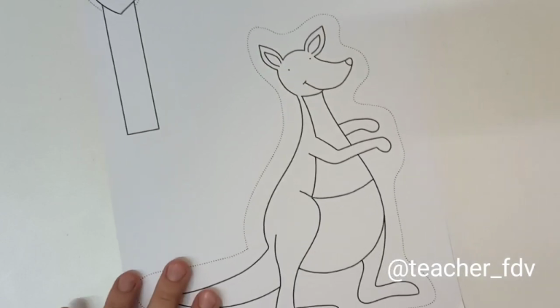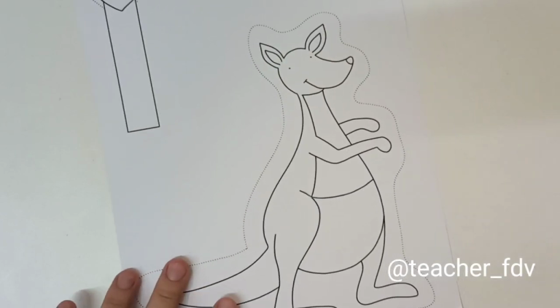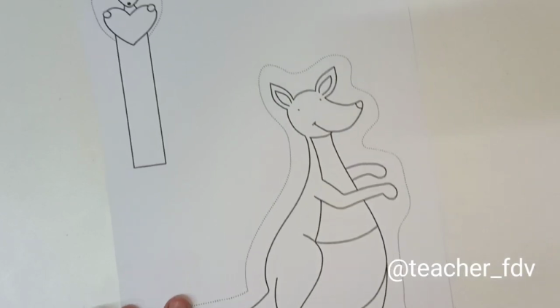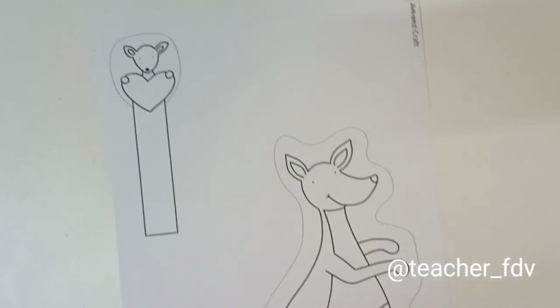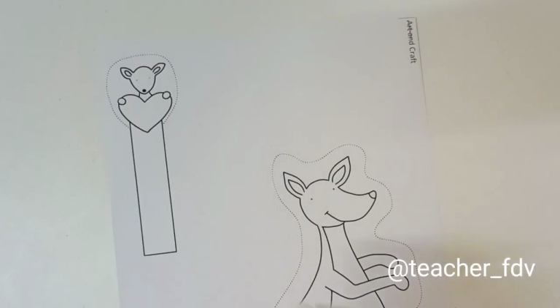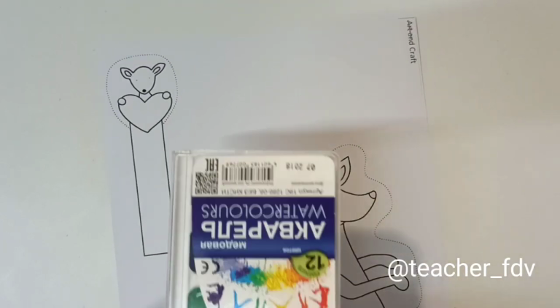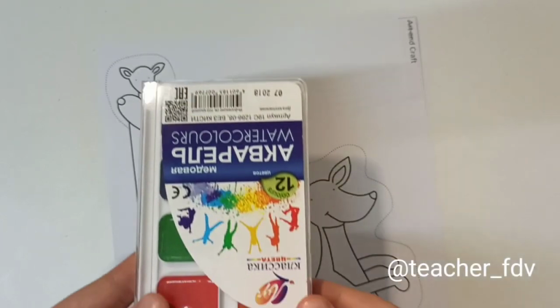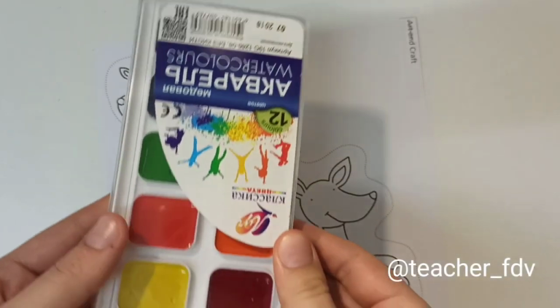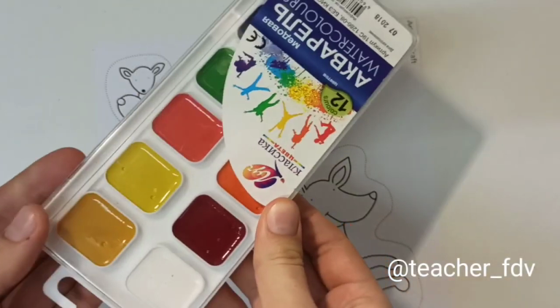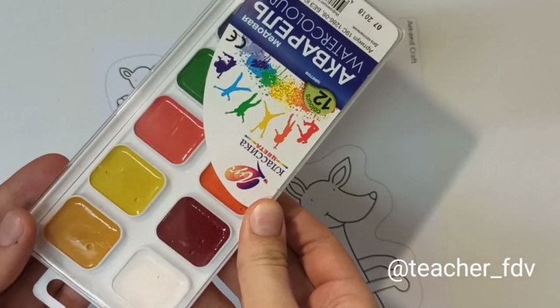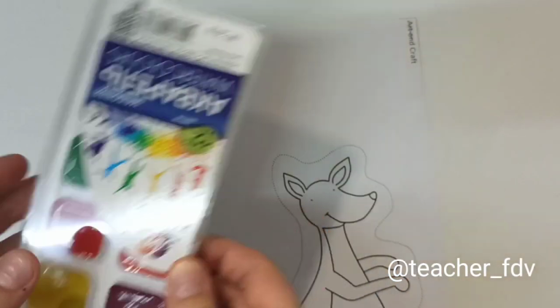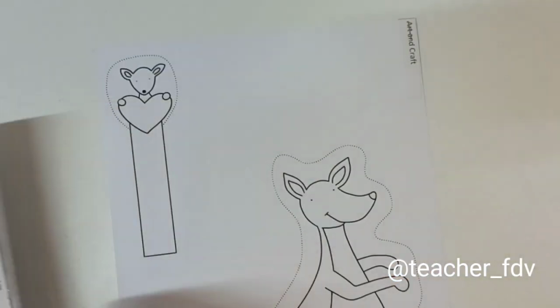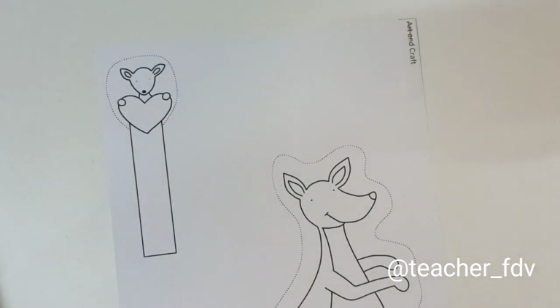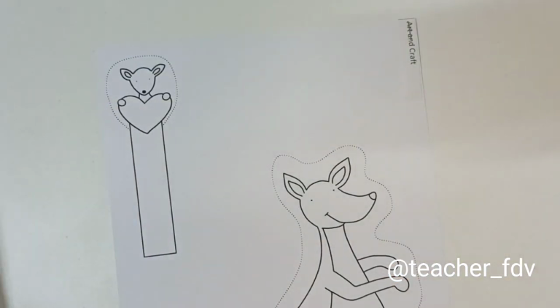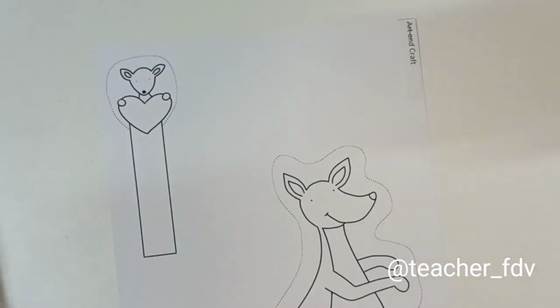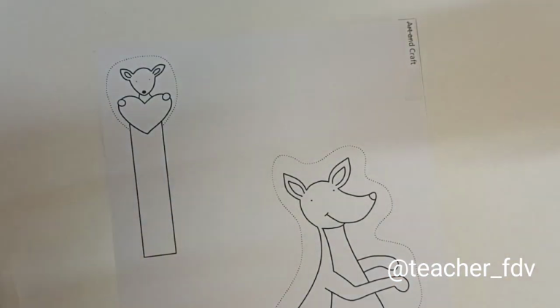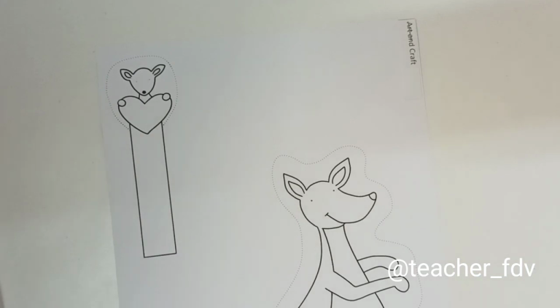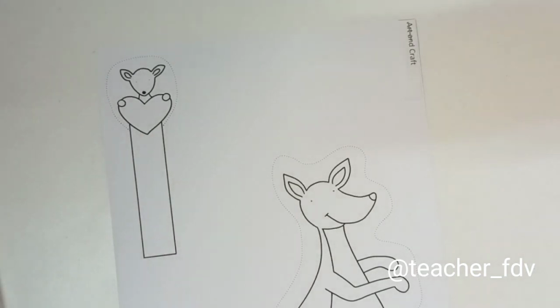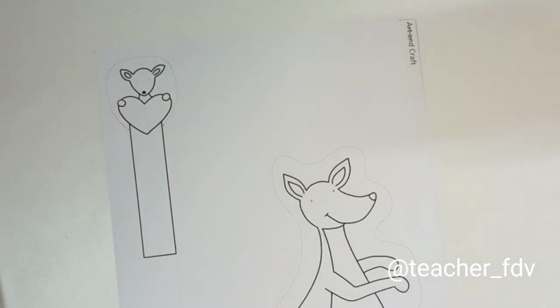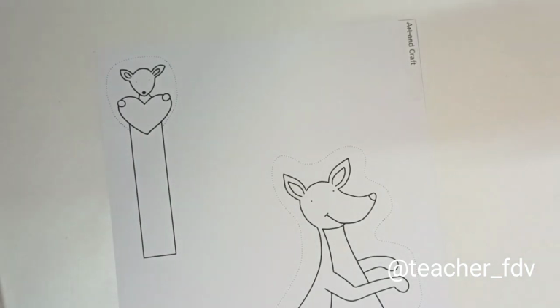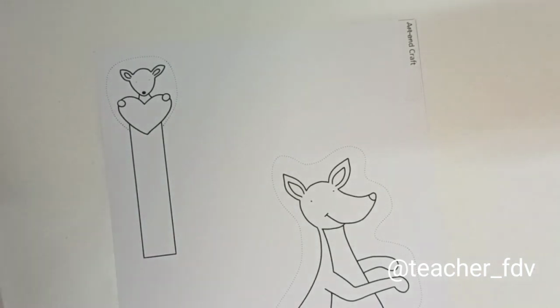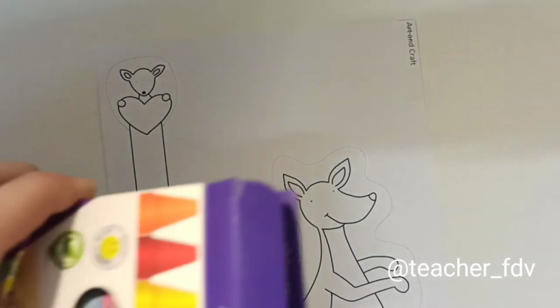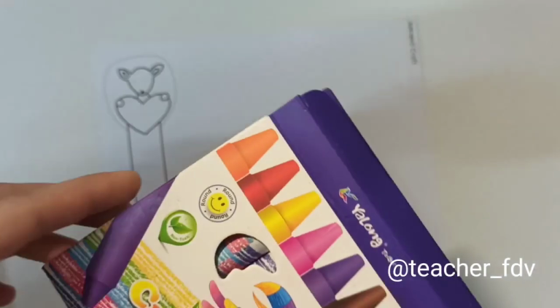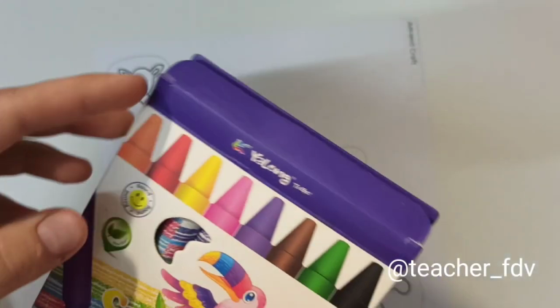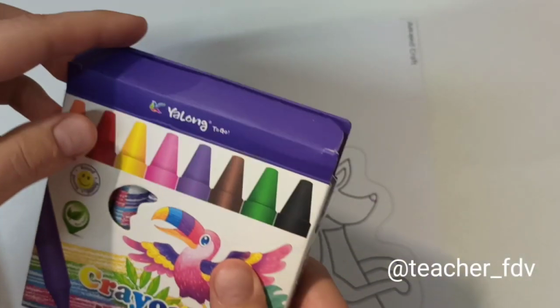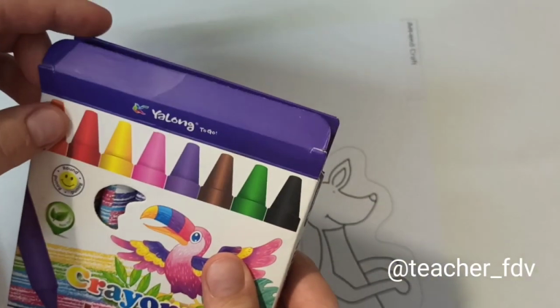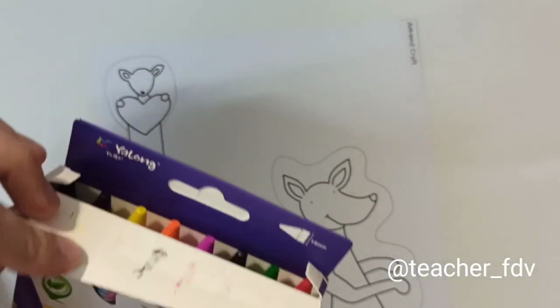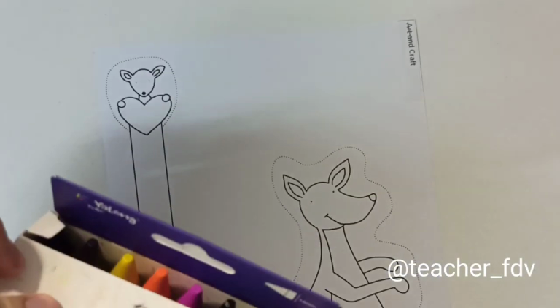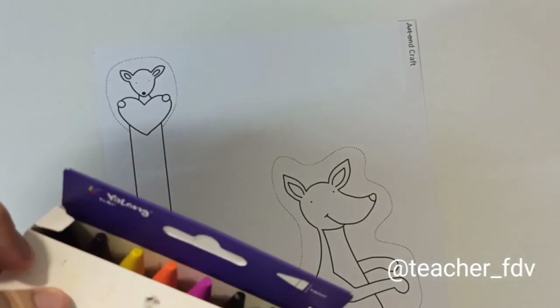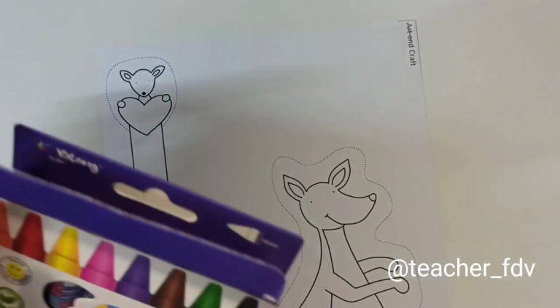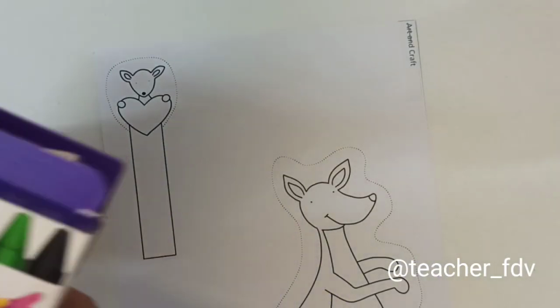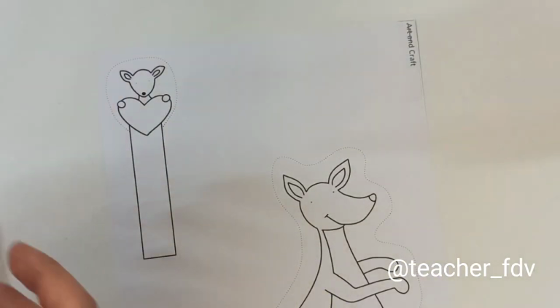Hello! Today we are going to make a kangaroo. To color it, you can use colorful pencils or crayons. I will use watercolors.